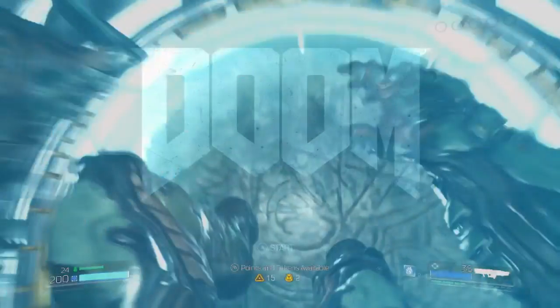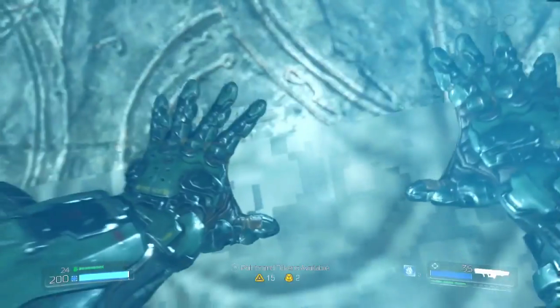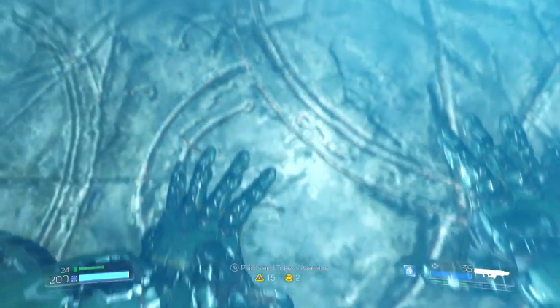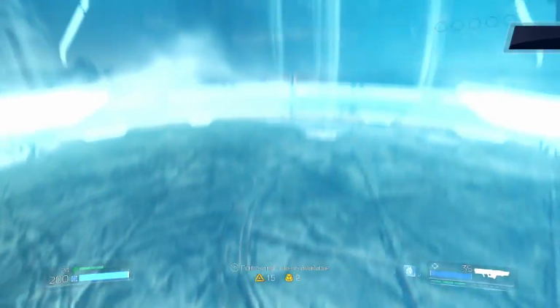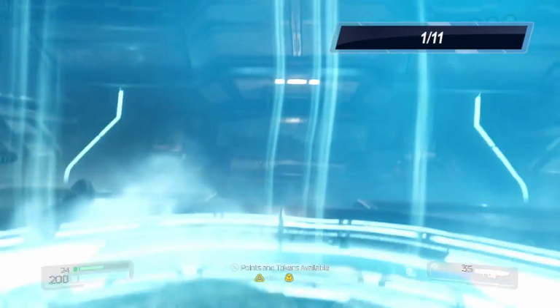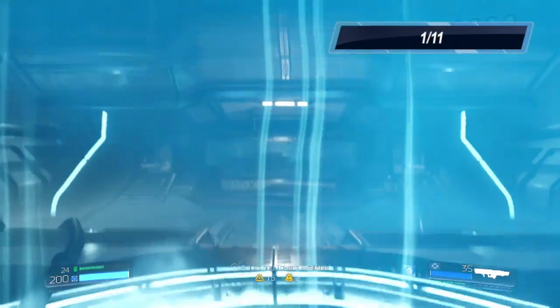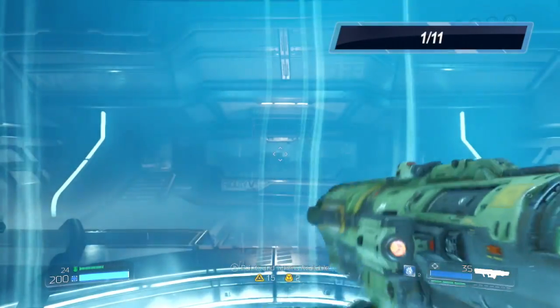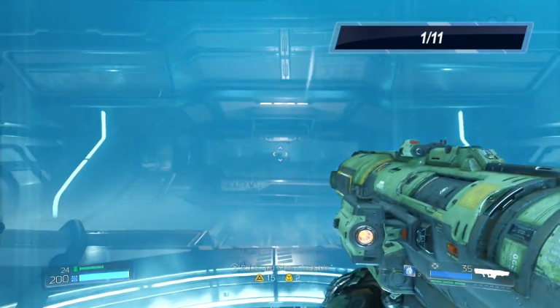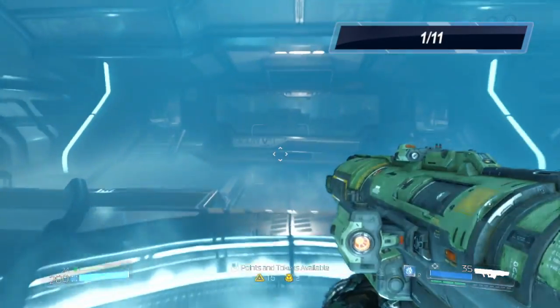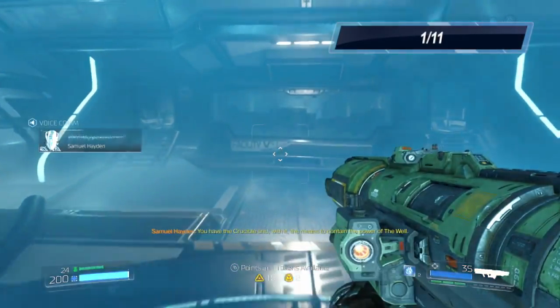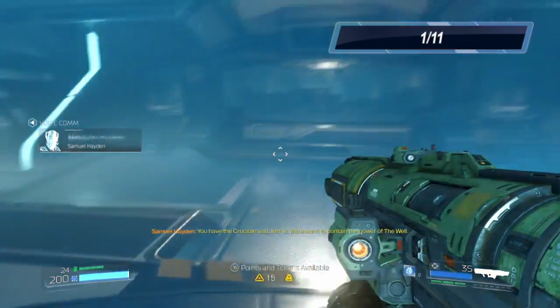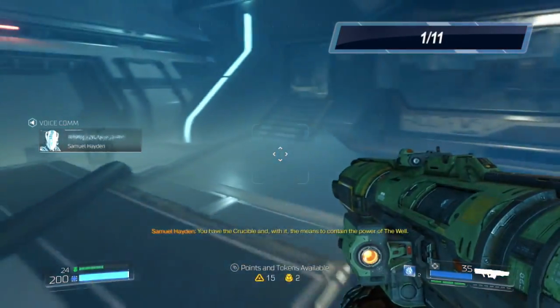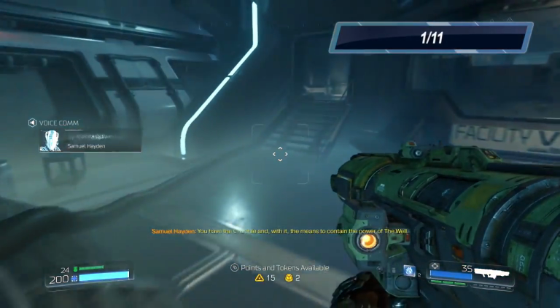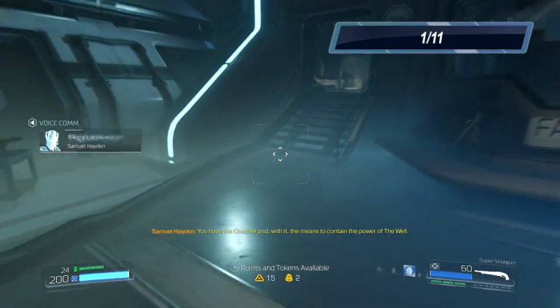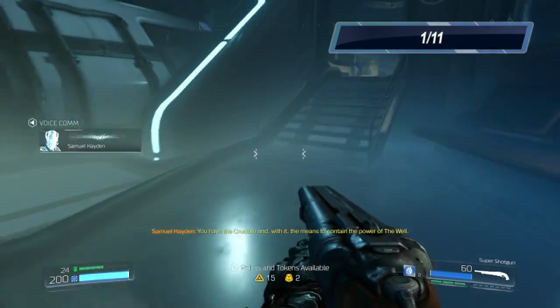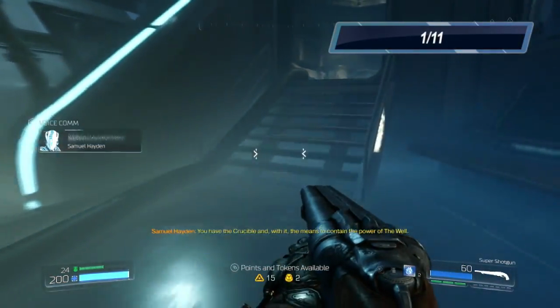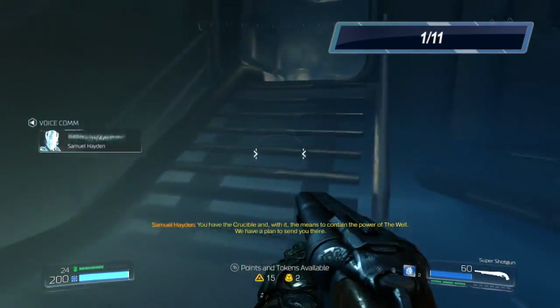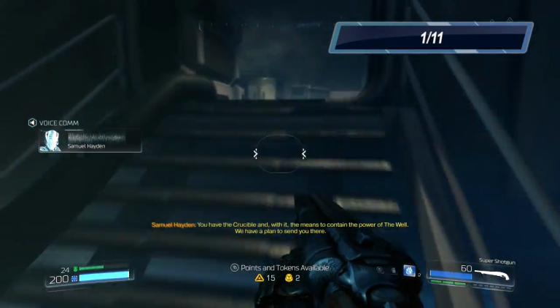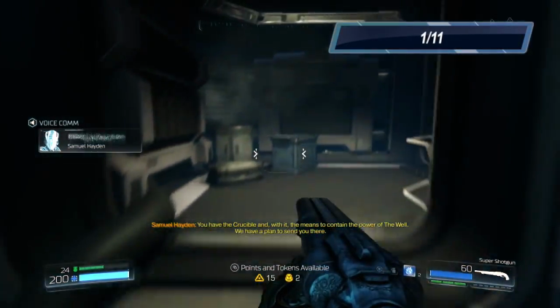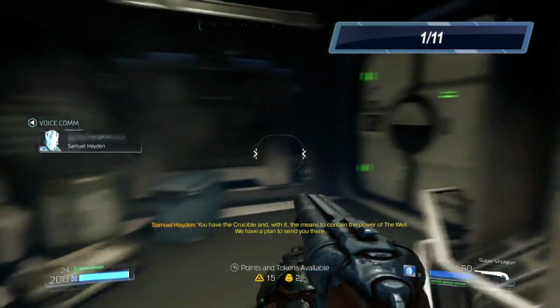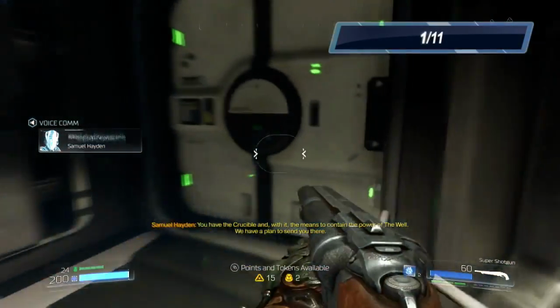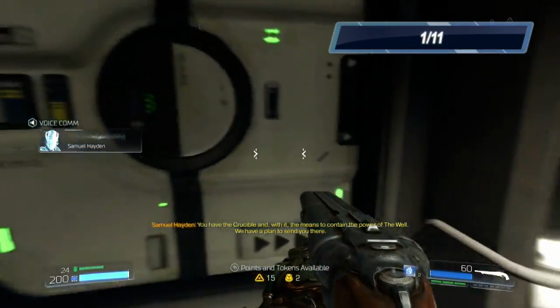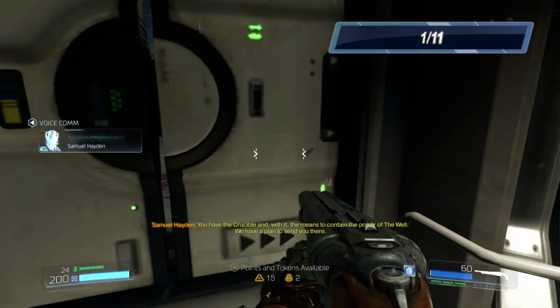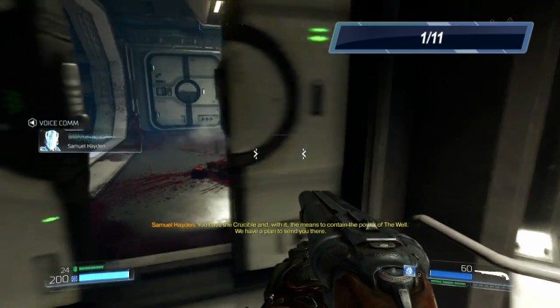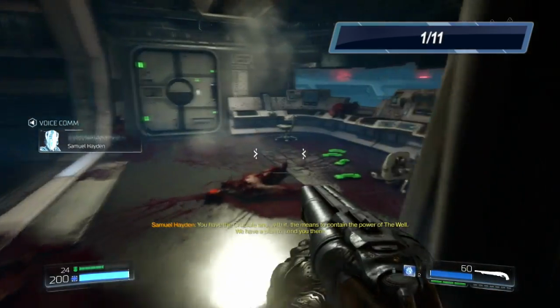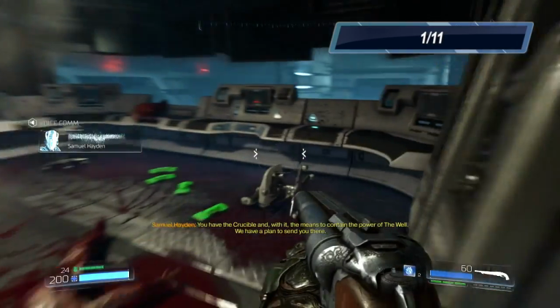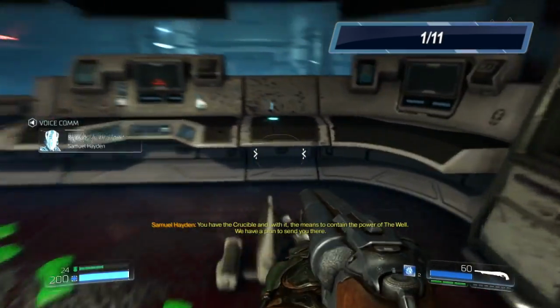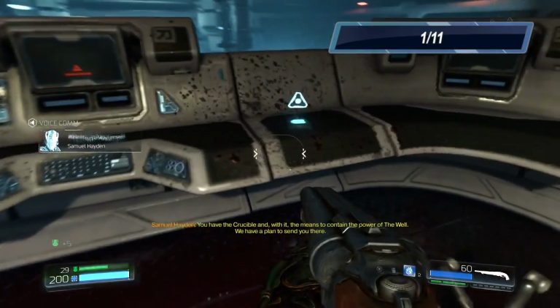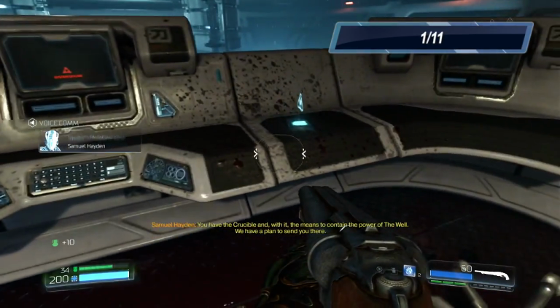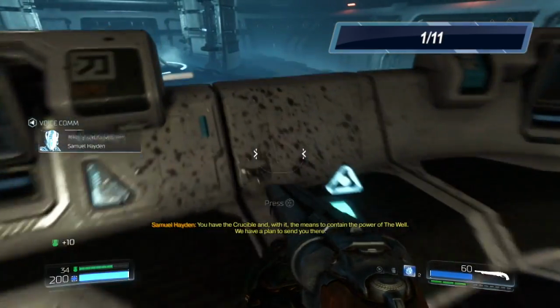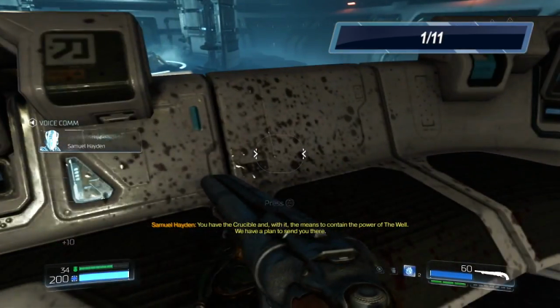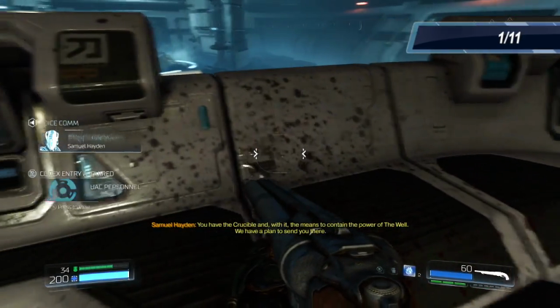Hello everyone, this is Adam from NewFeed.com. This is the second to last stage in Doom for collectible guides. The first one is right when you enter the stage on this control console, right there.